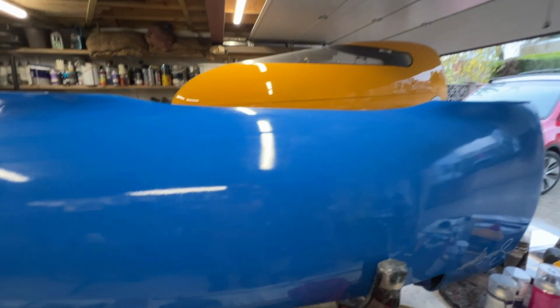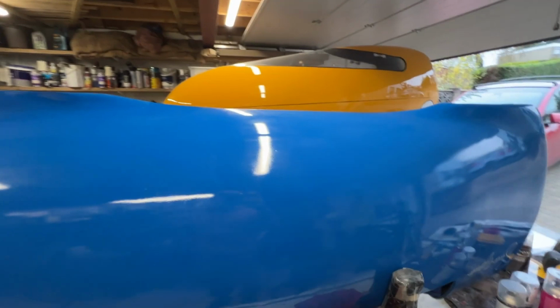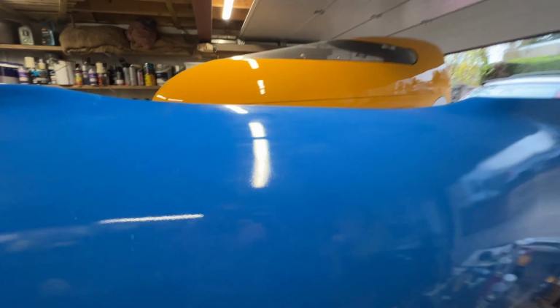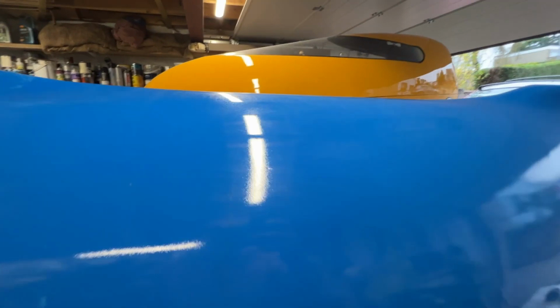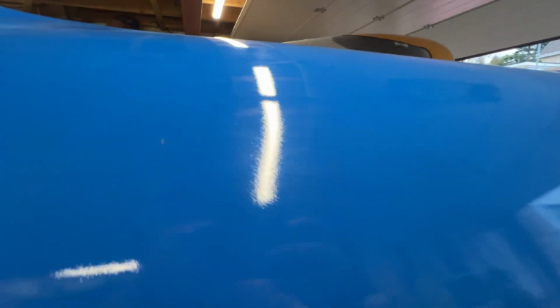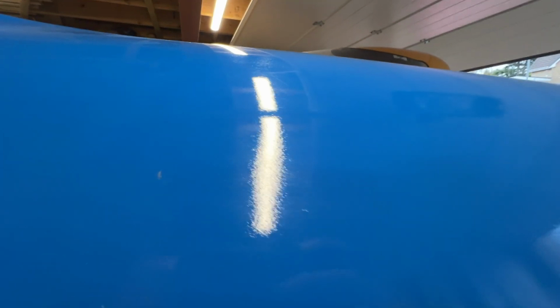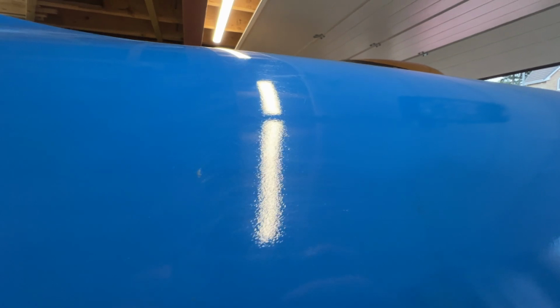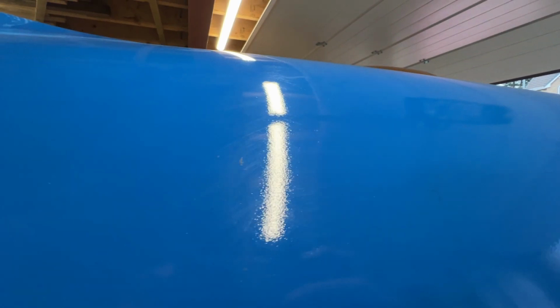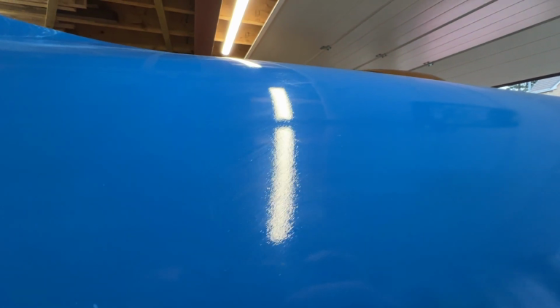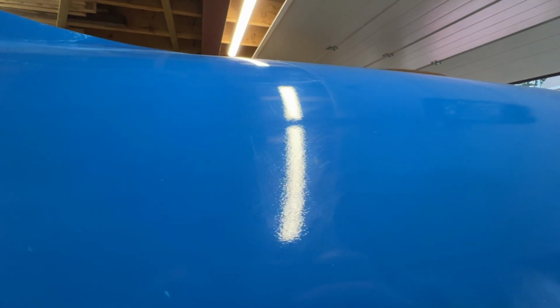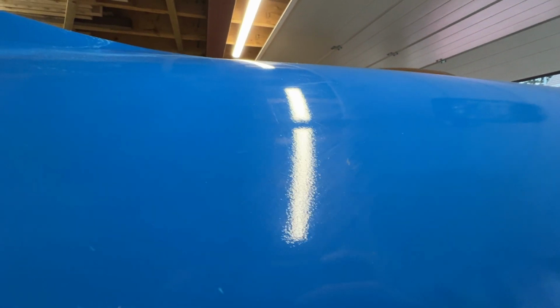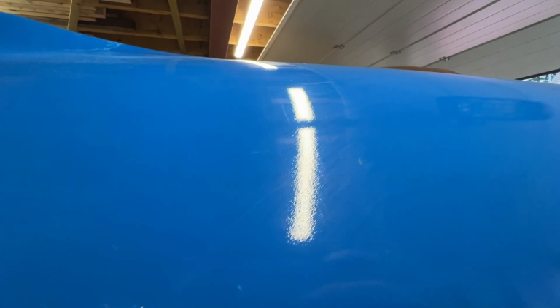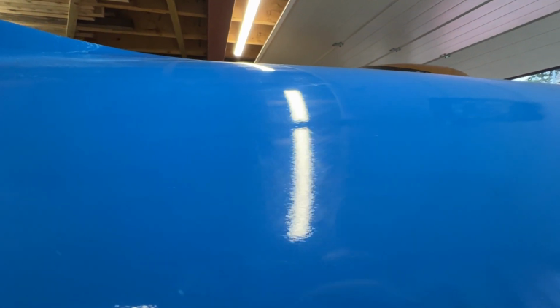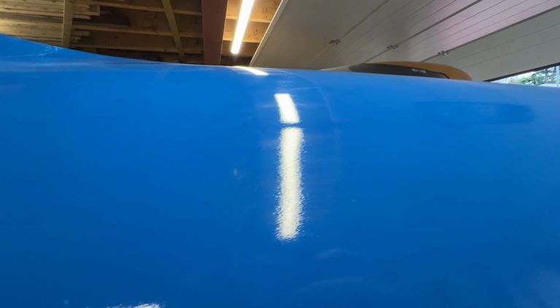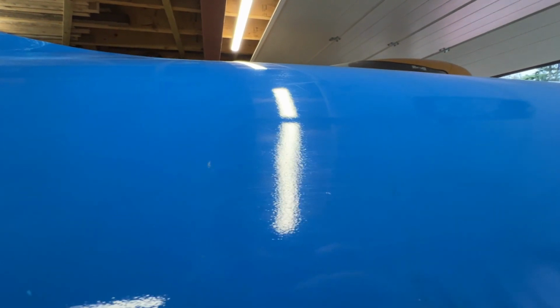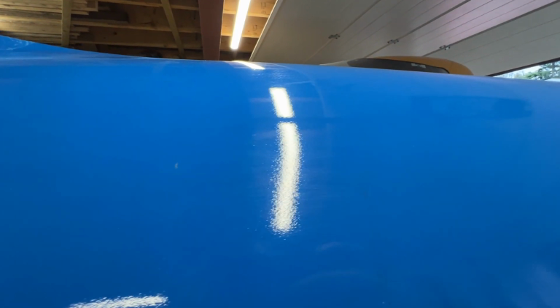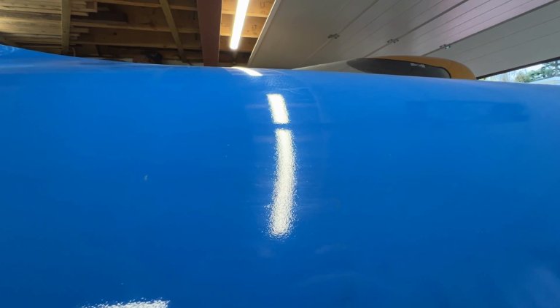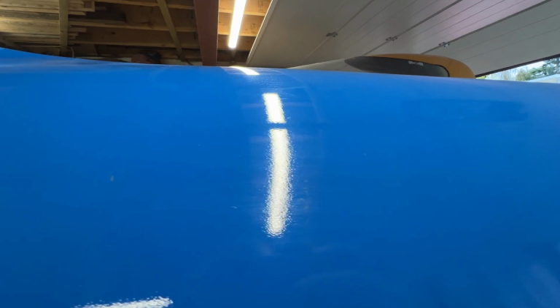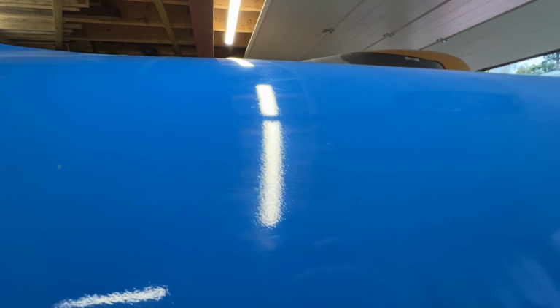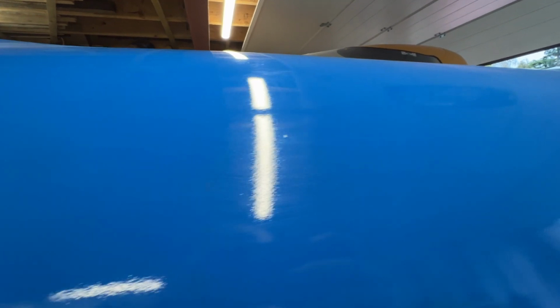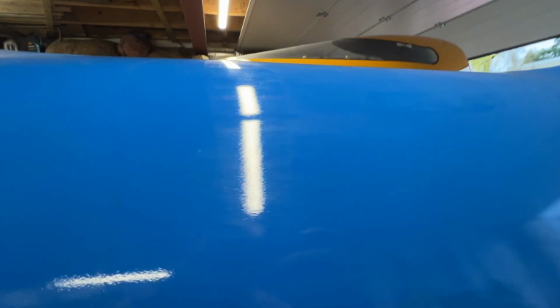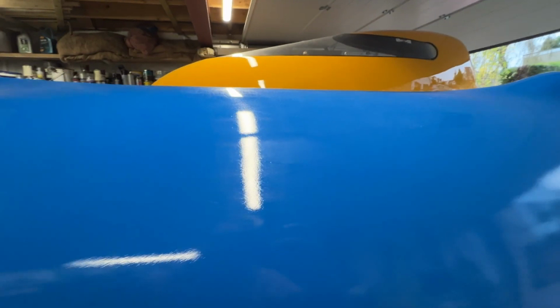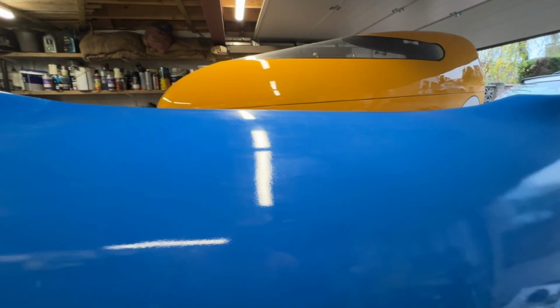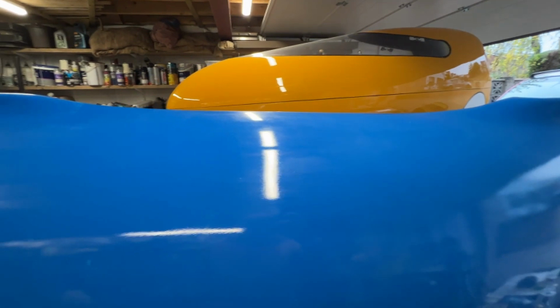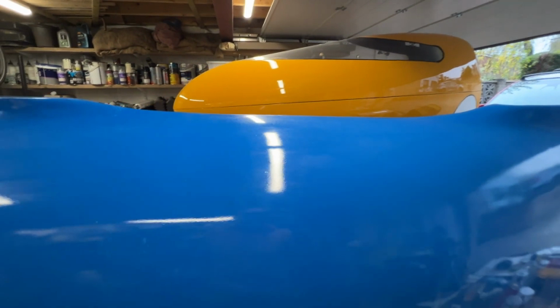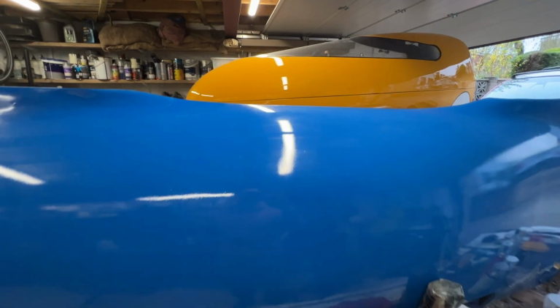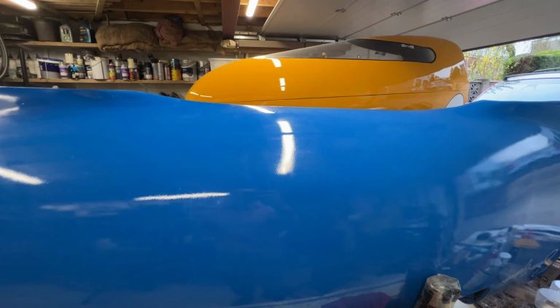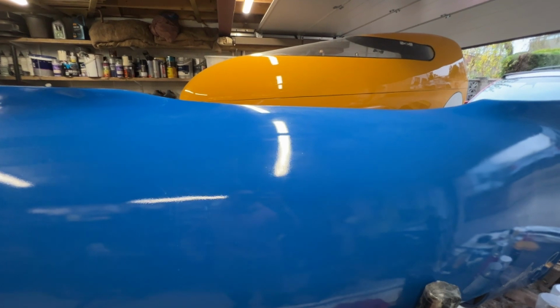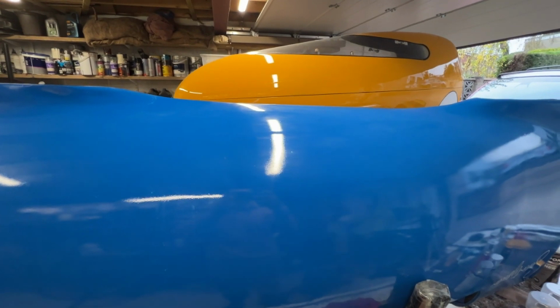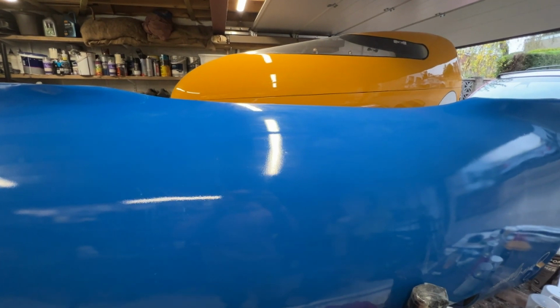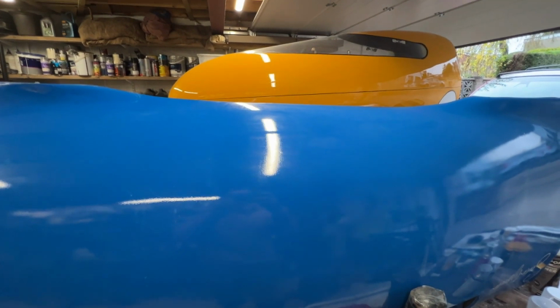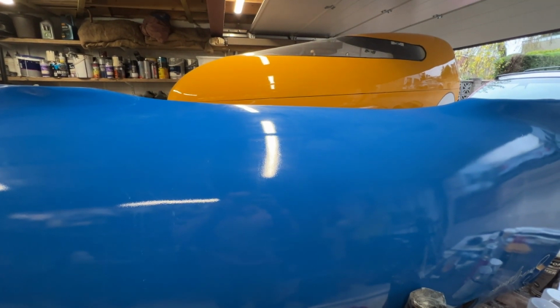It's upside down at the moment. You can see that the paint from the body shop has got some orange peel in it, so I'm going to try various grades of wet and dry and see how much it takes to get that out.